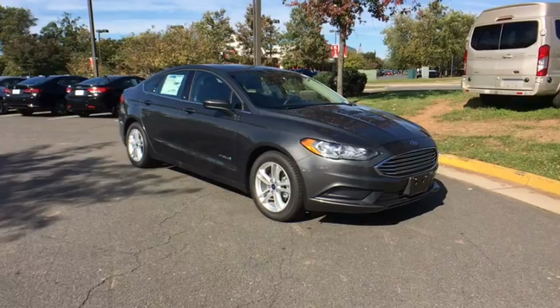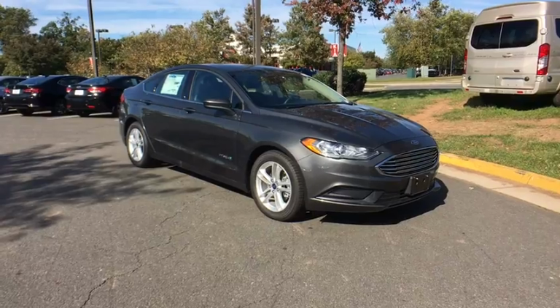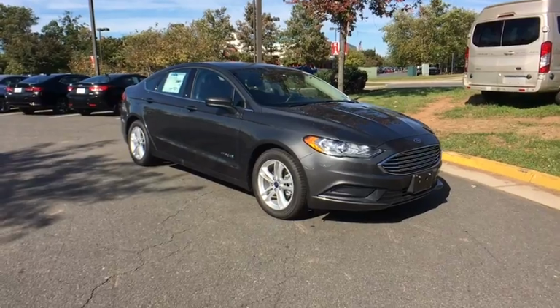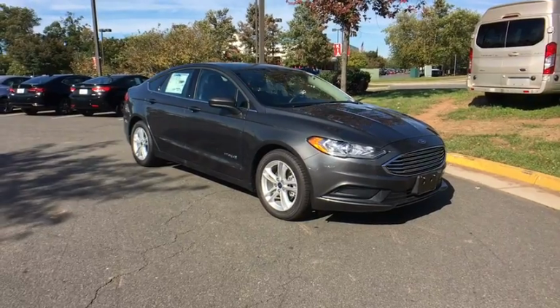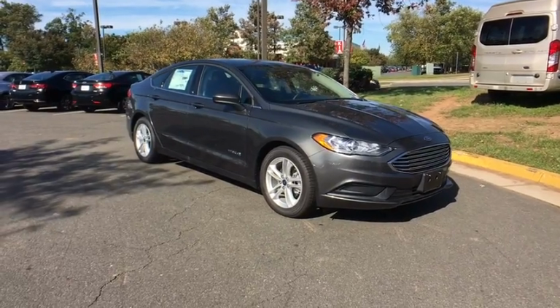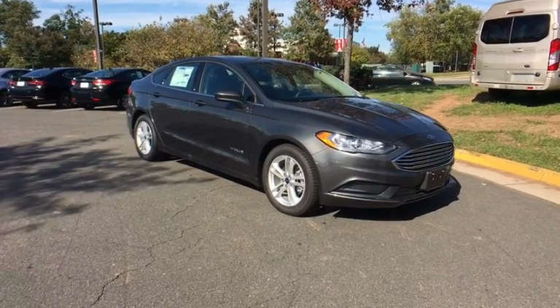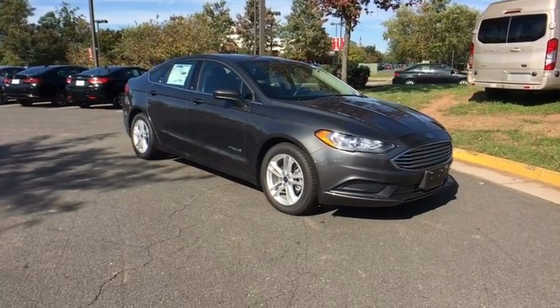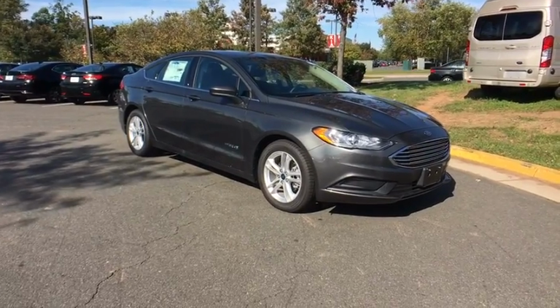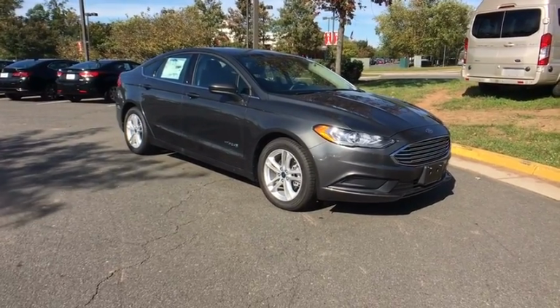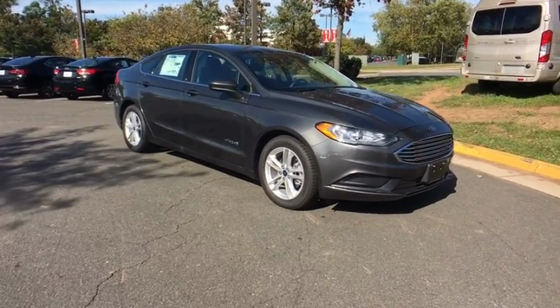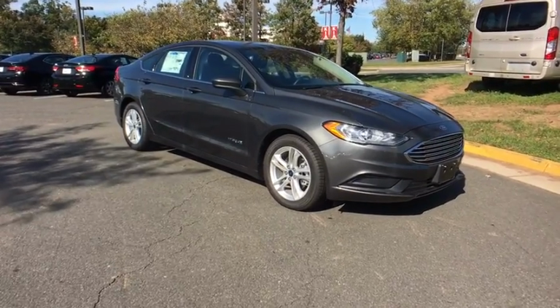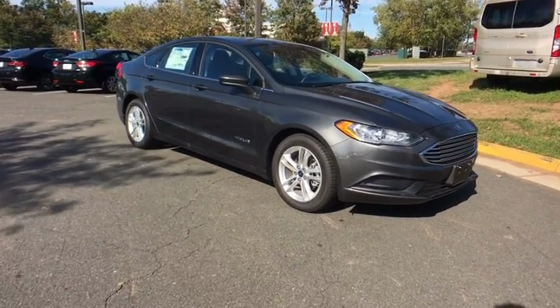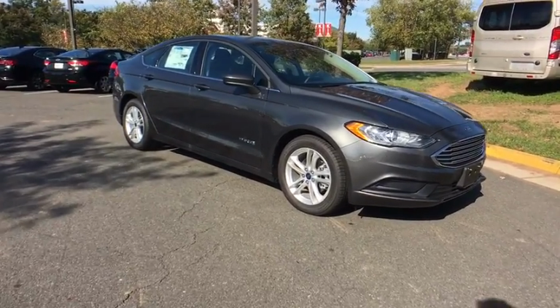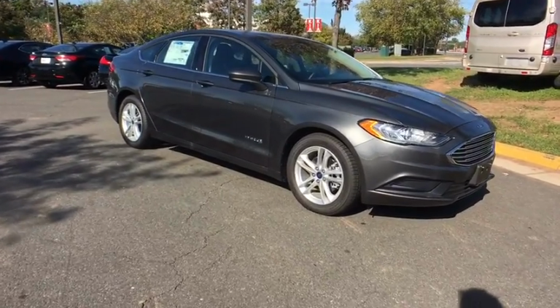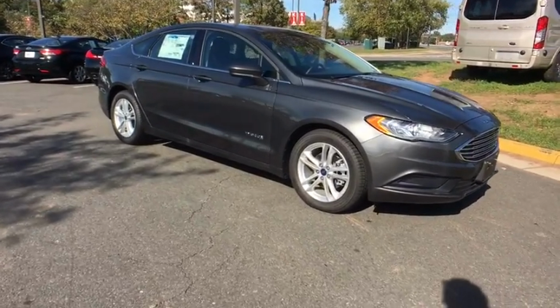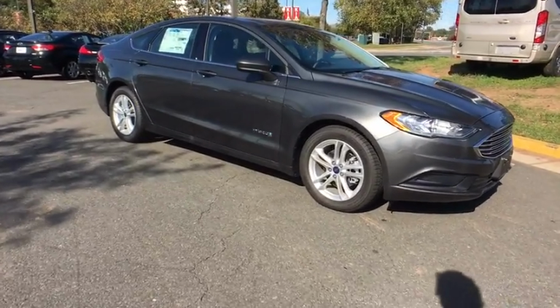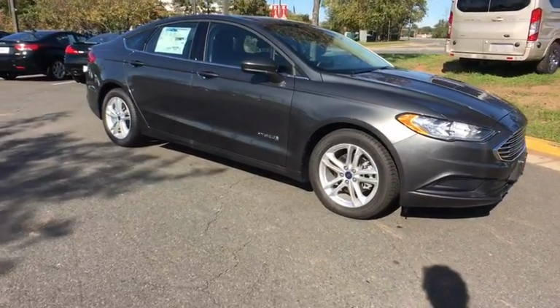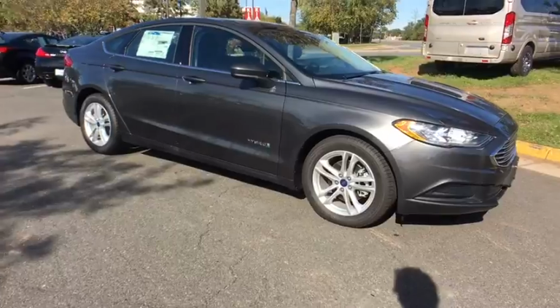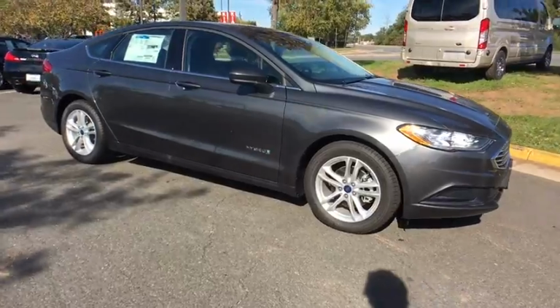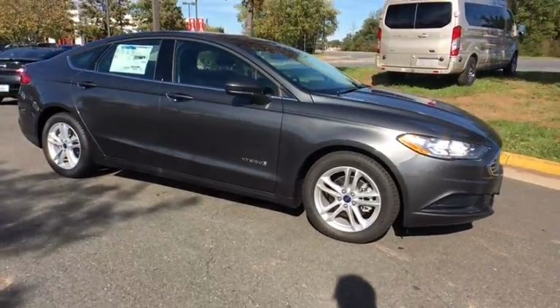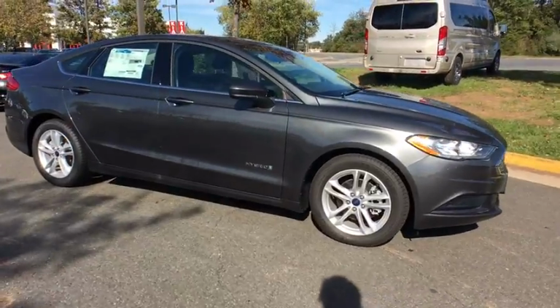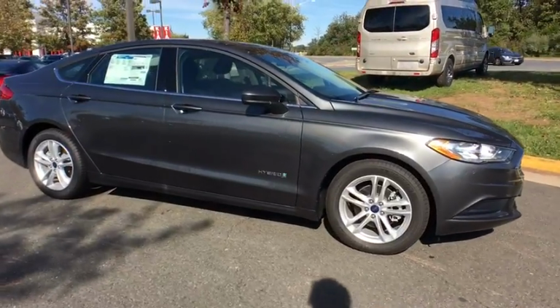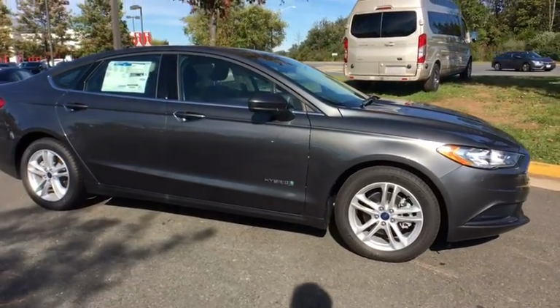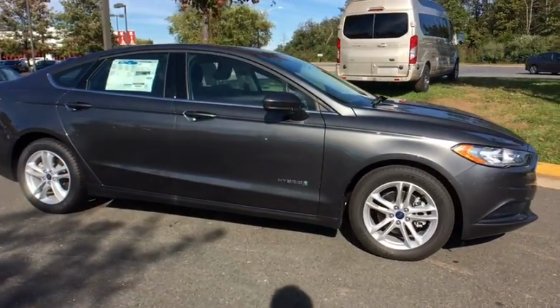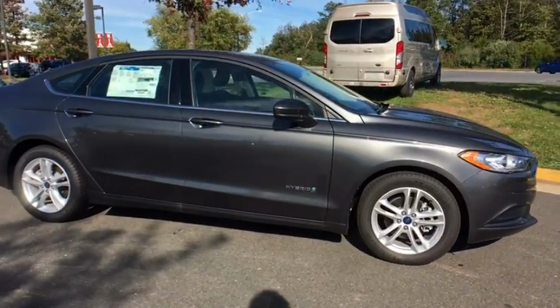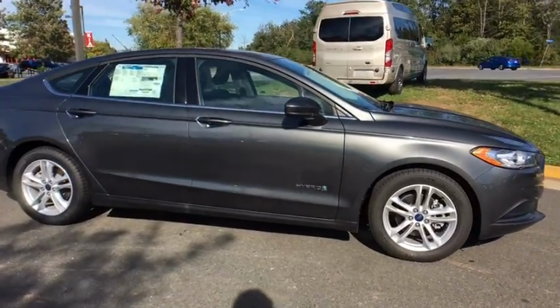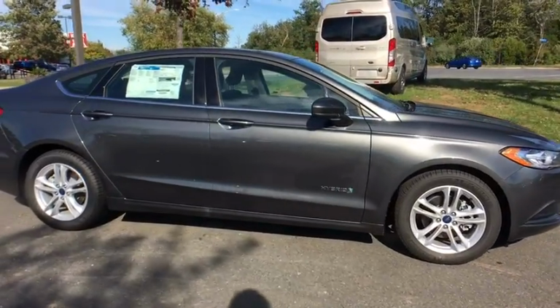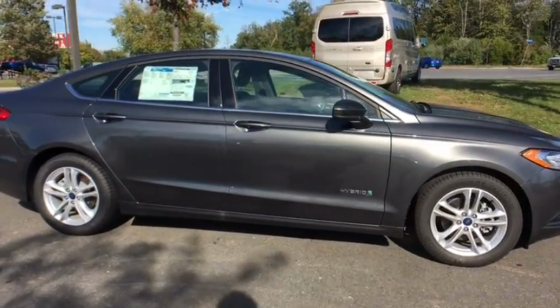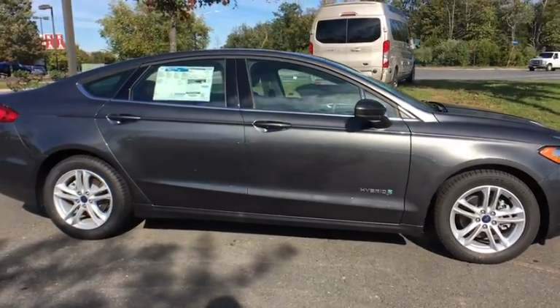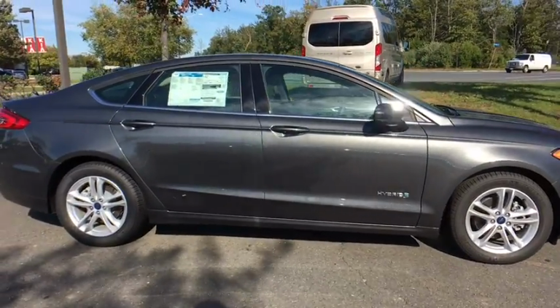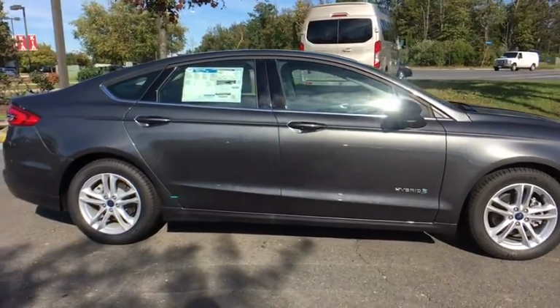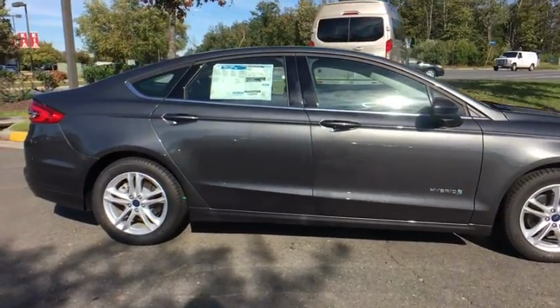The 2018 Ford Fusion Hybrid. You can have both impressive power and great economy in a Fusion. Here are some of this vehicle's great options.